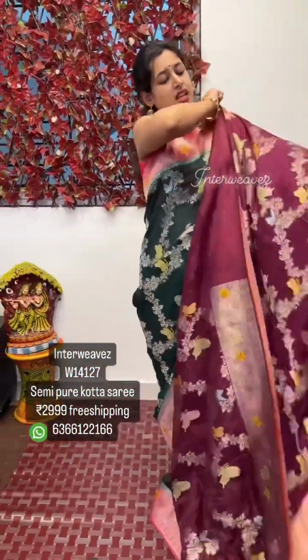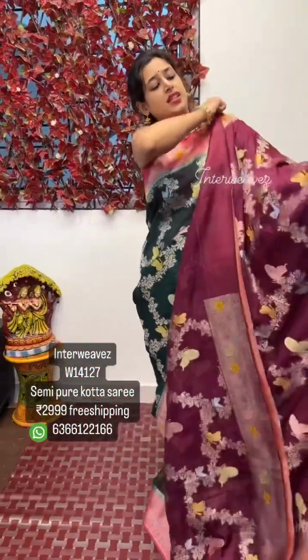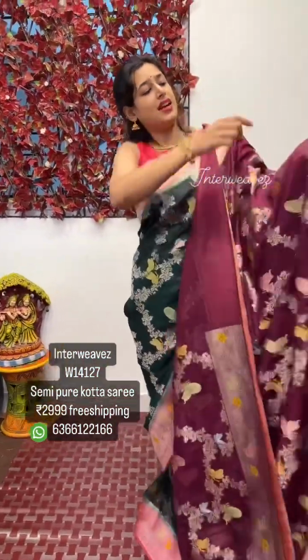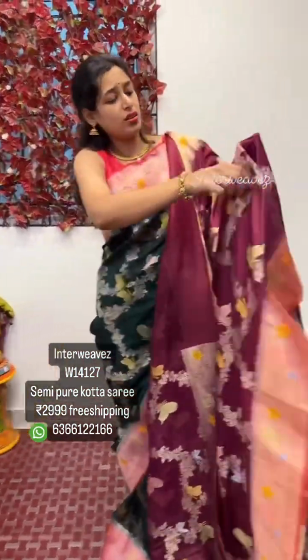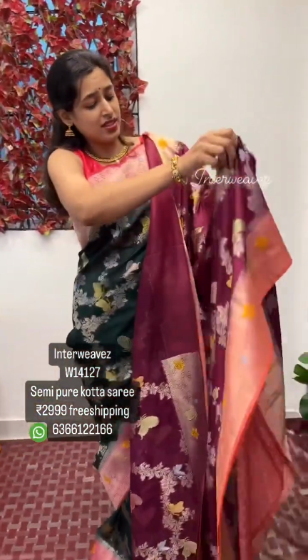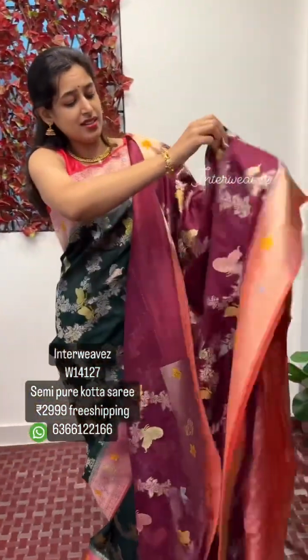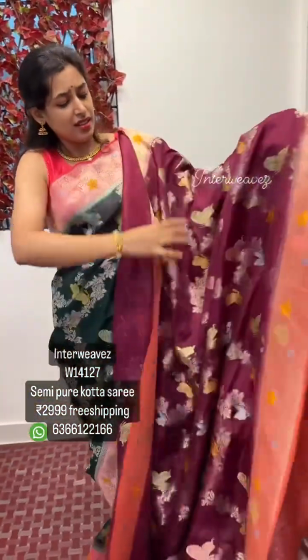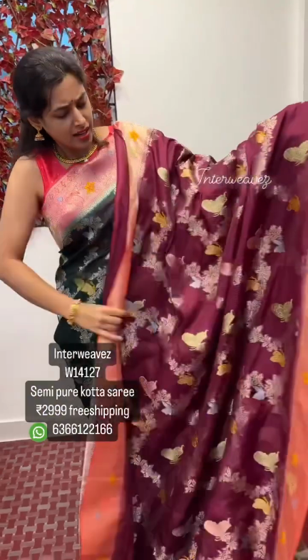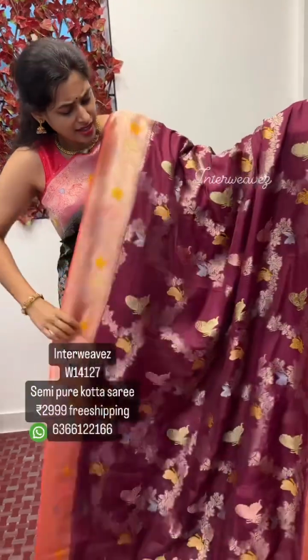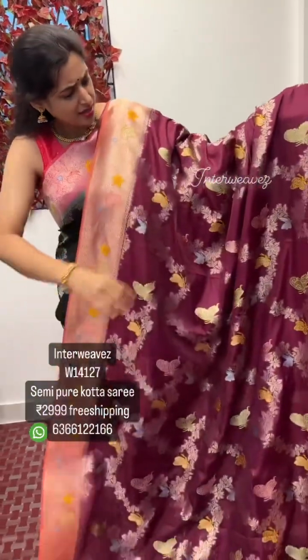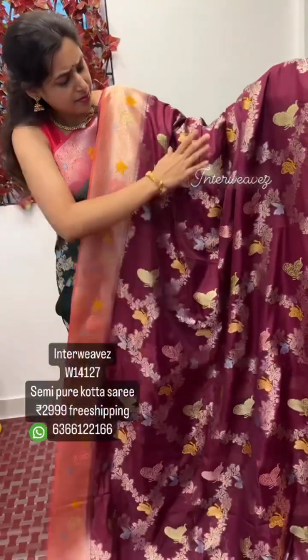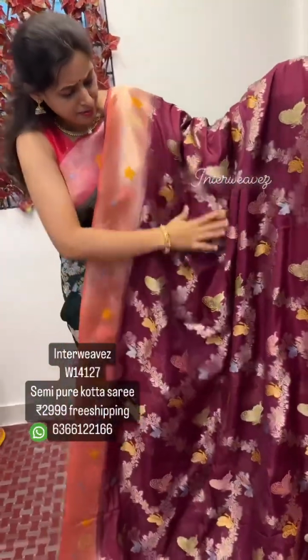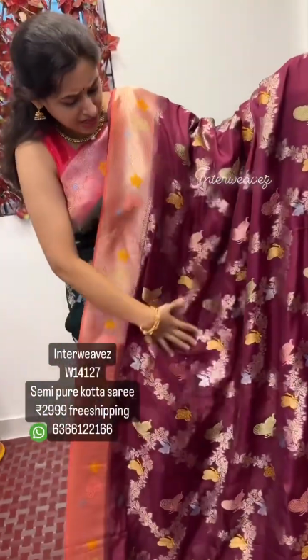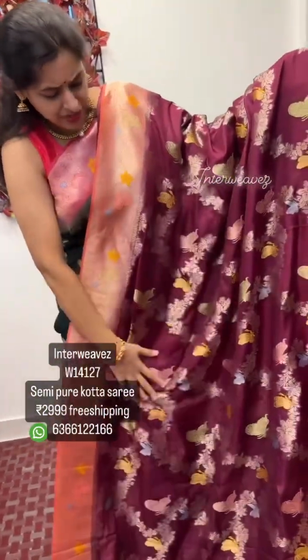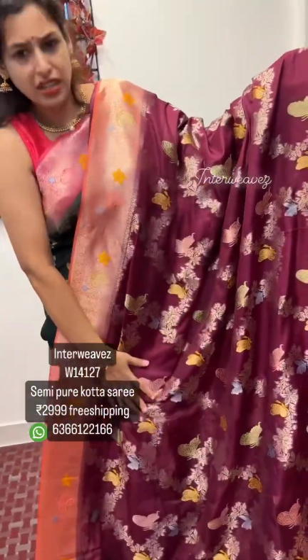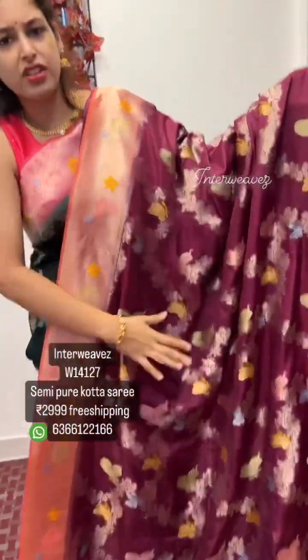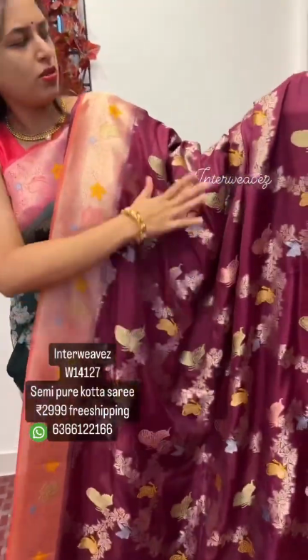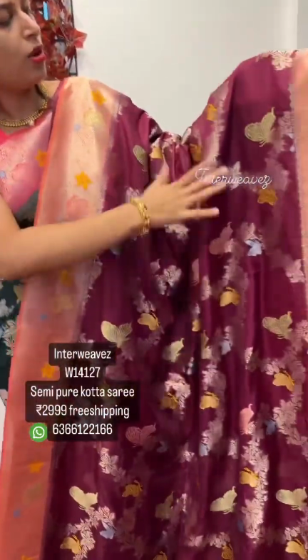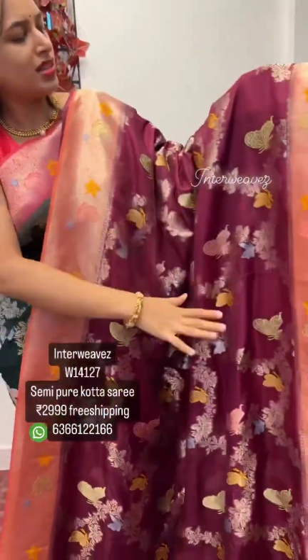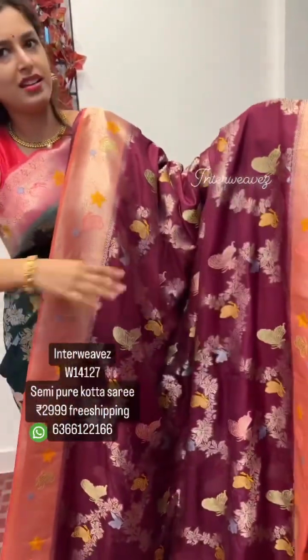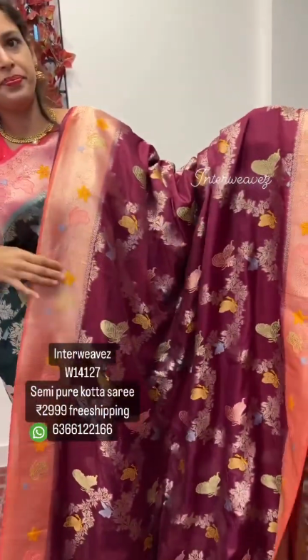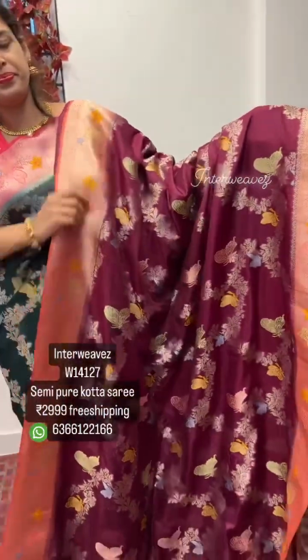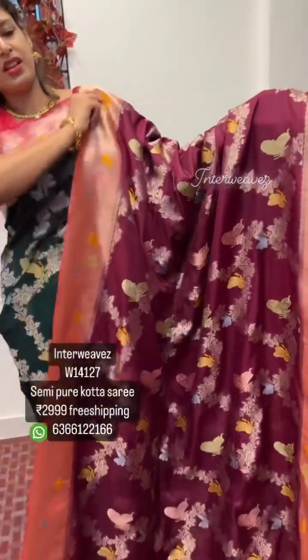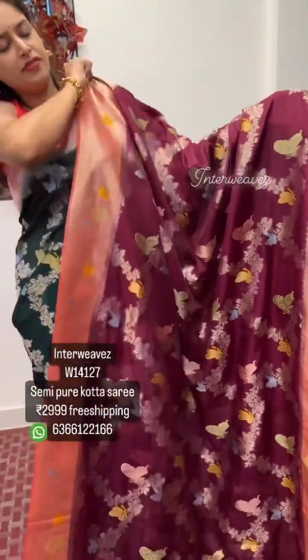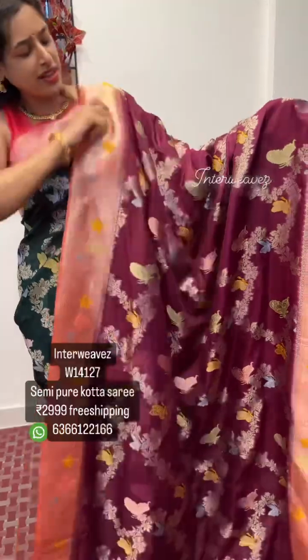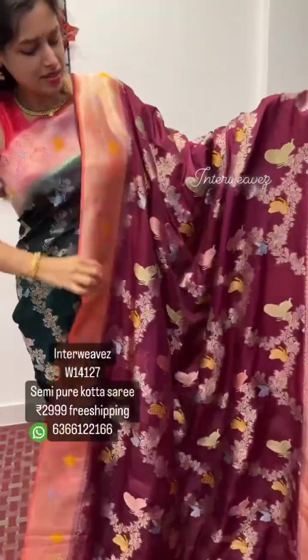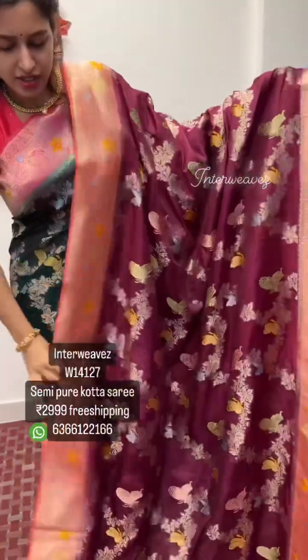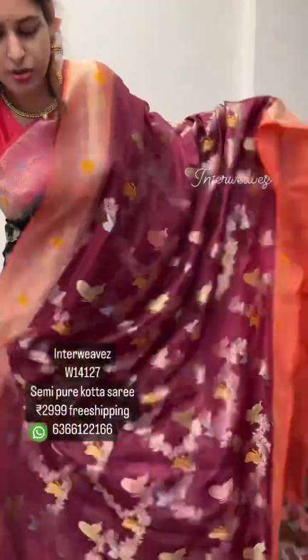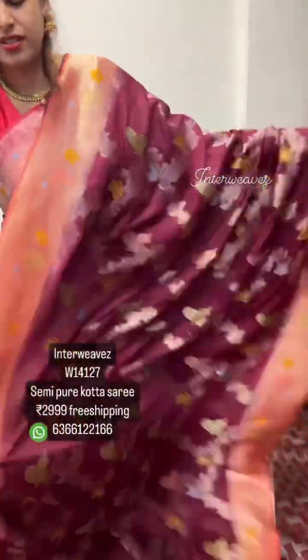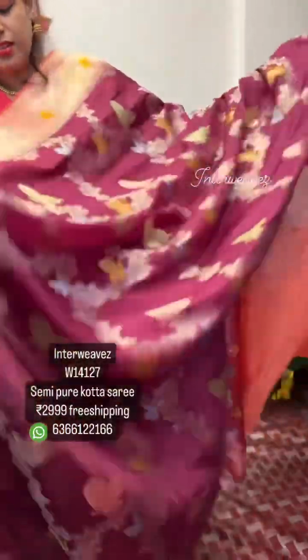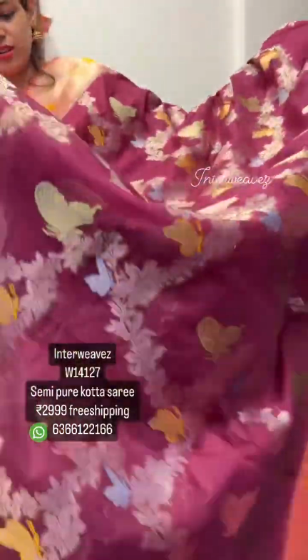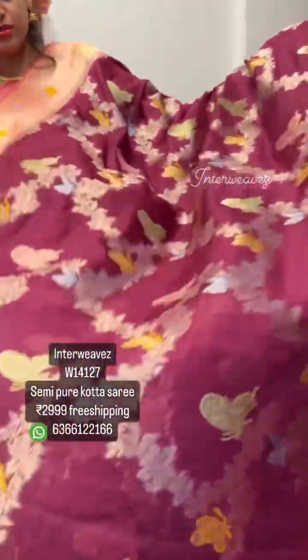The highlight of the saree is that it has a meena weaving butterfly all over the saree, which makes you look unique.